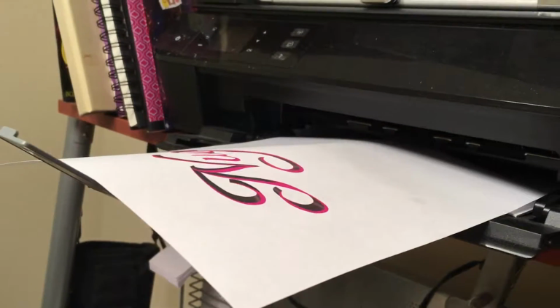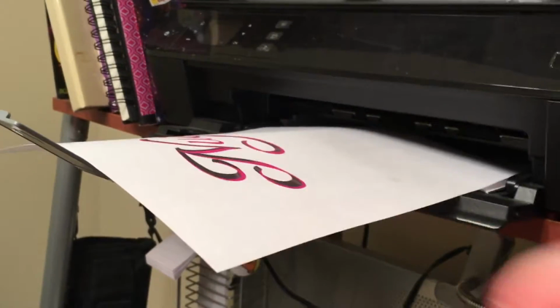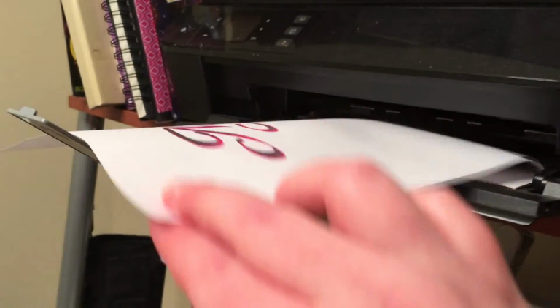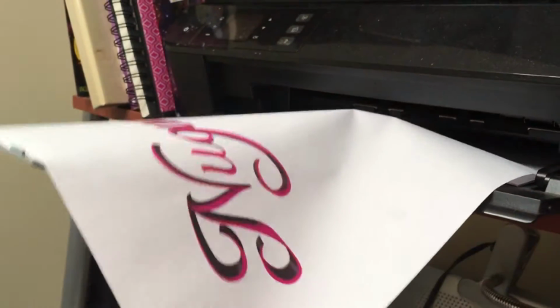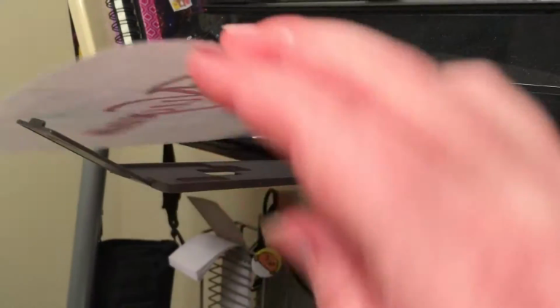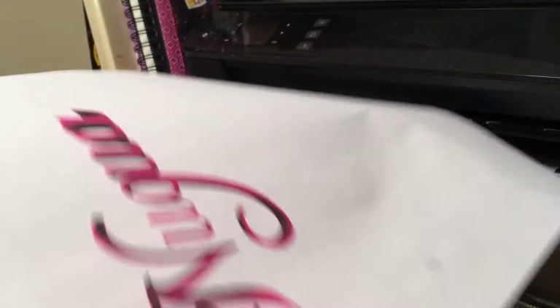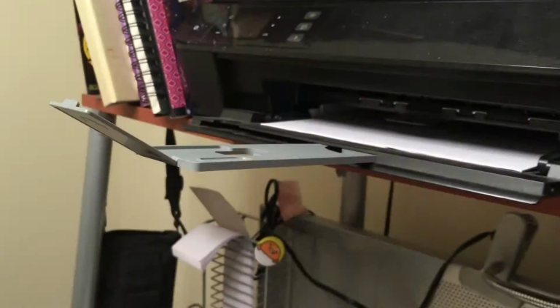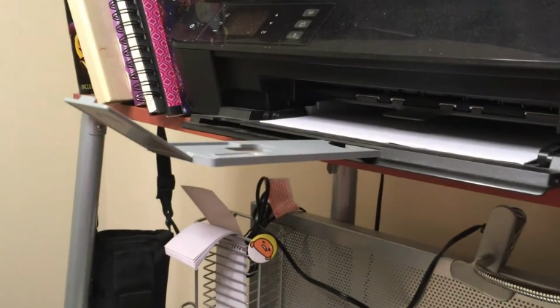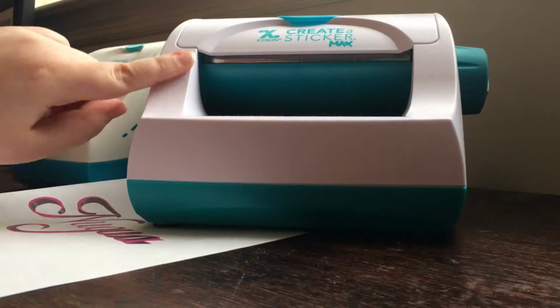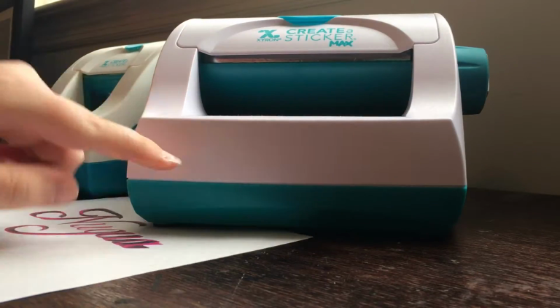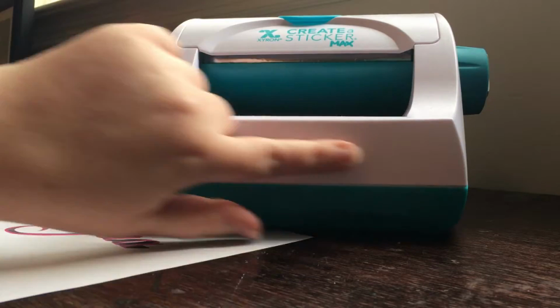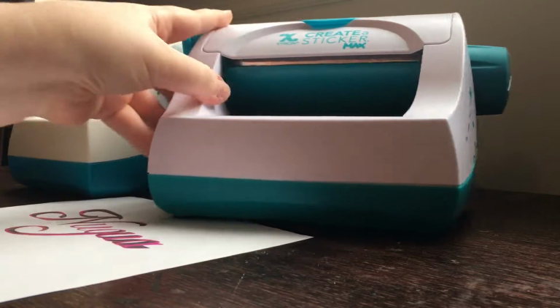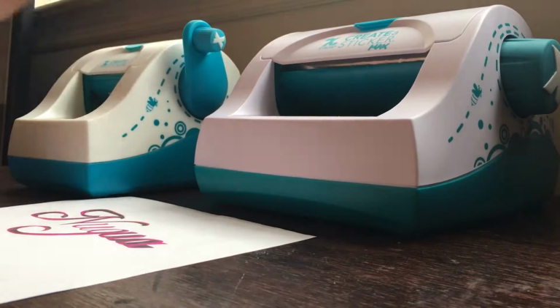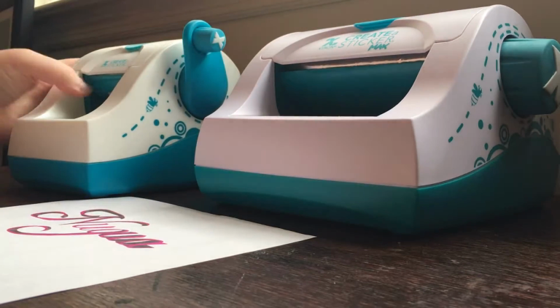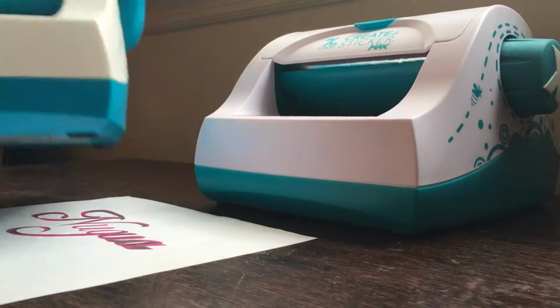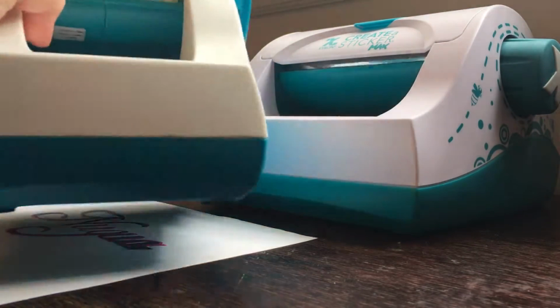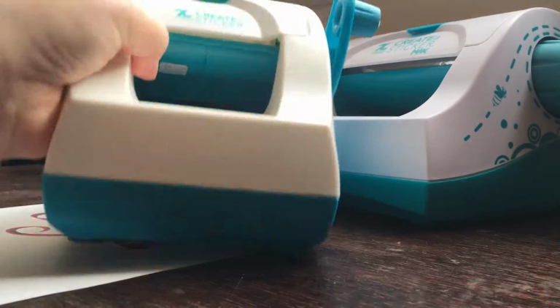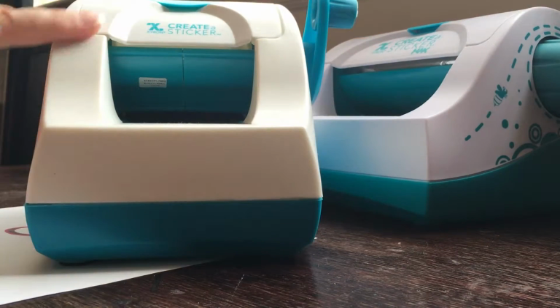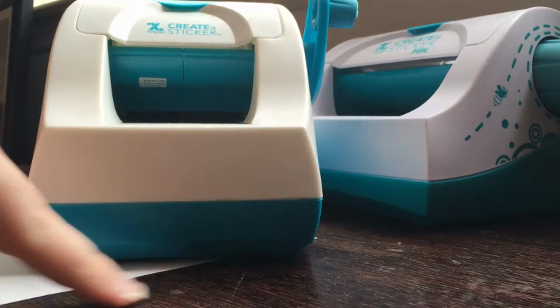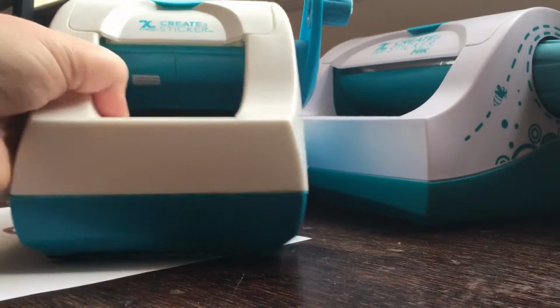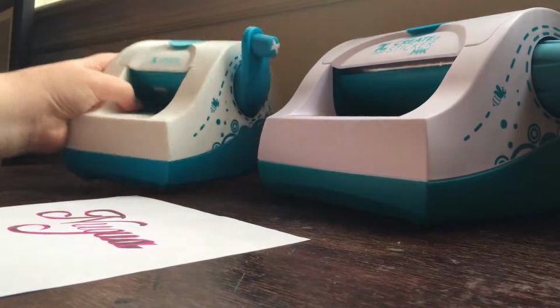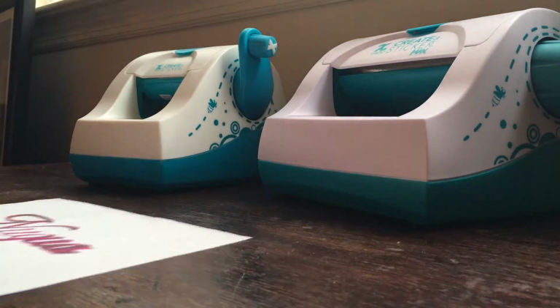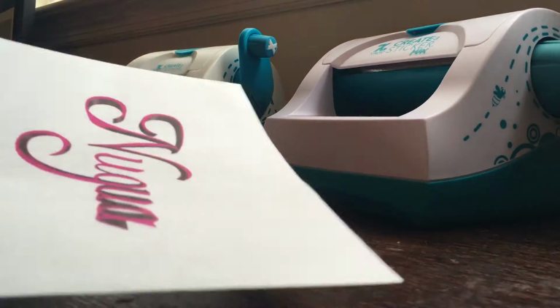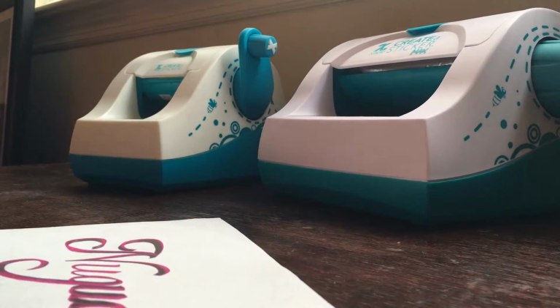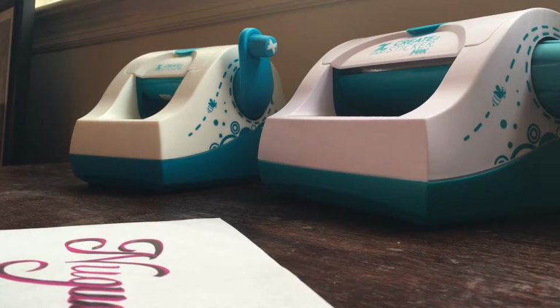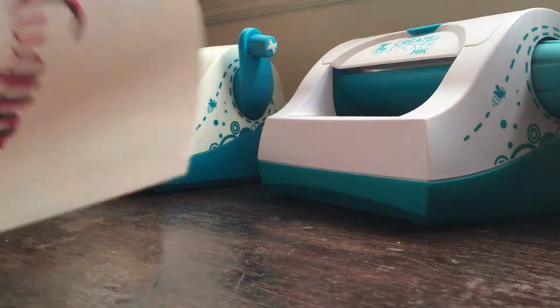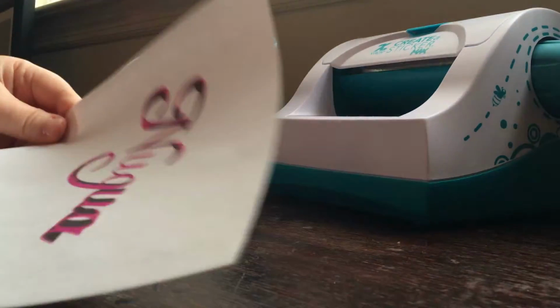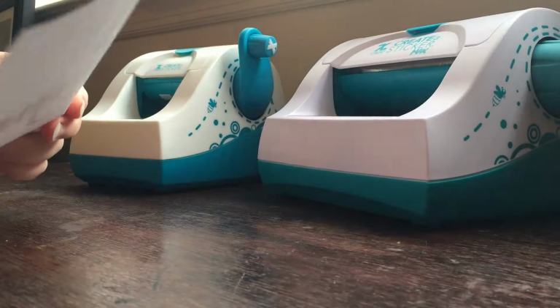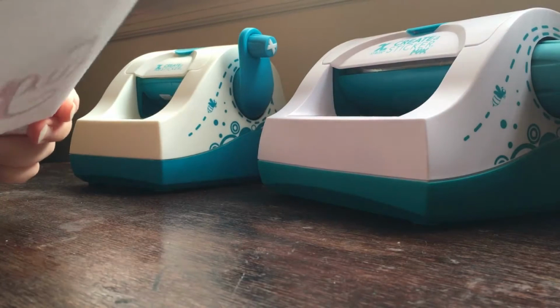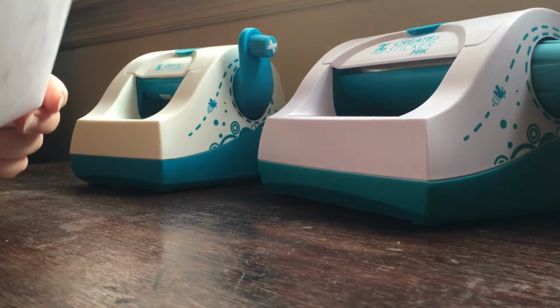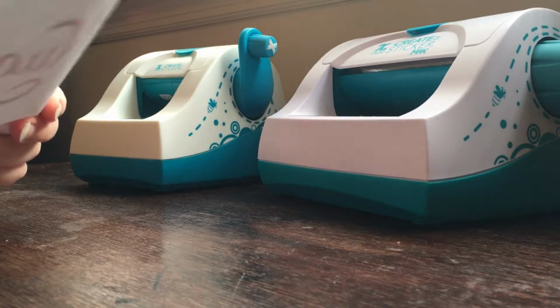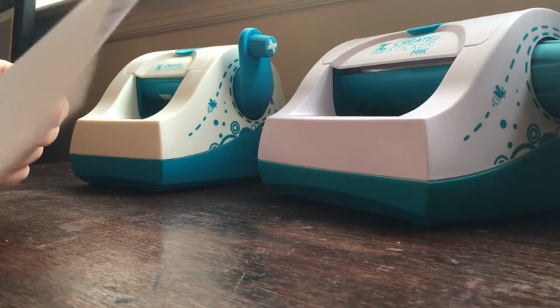Hi guys, this is Negua and today I'm going to show you how to use Xyron Sticker Makers. First, you need to find something that you want to make into a sticker. As you can see, I just printed off my name, Negua, on normal paper and cut it down to size.